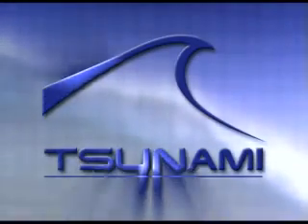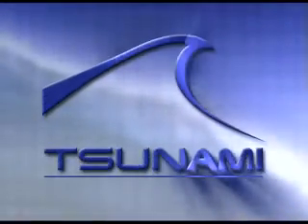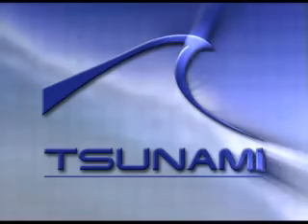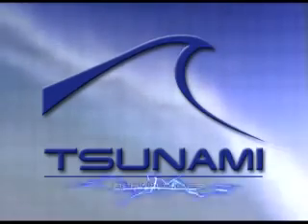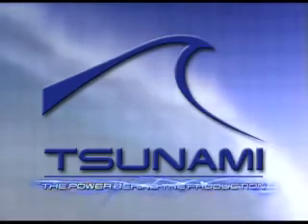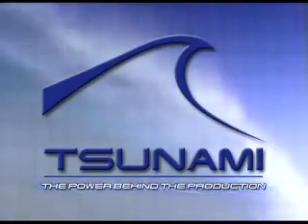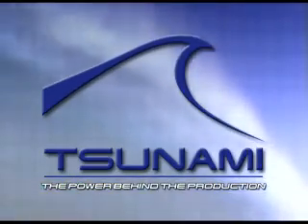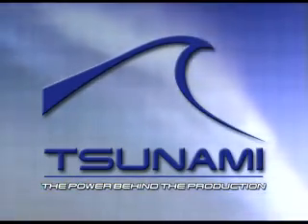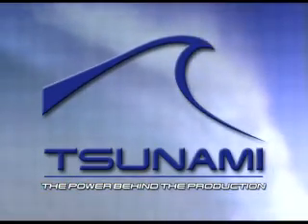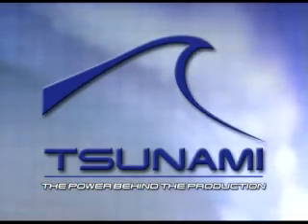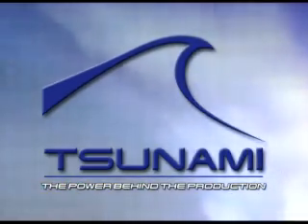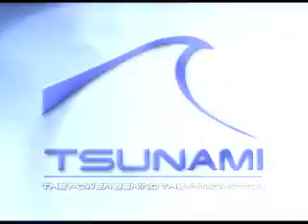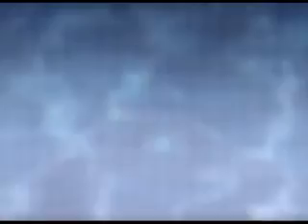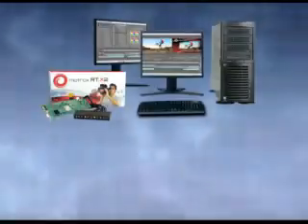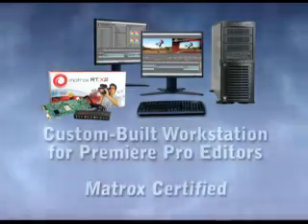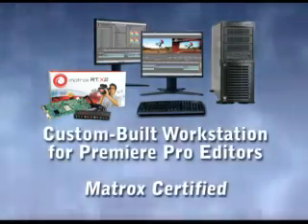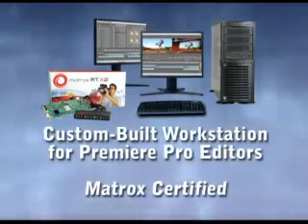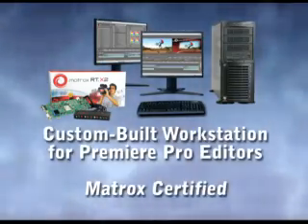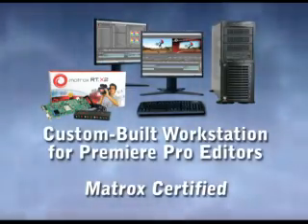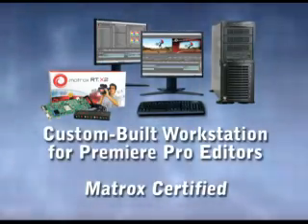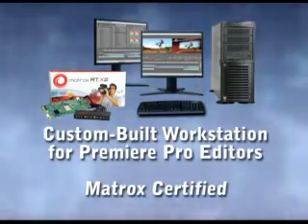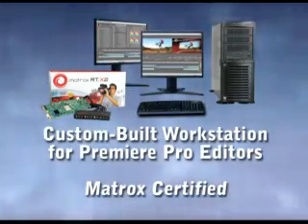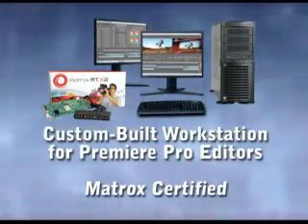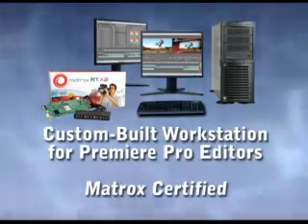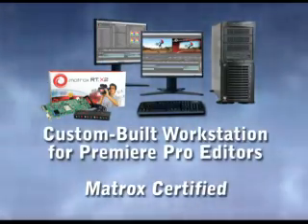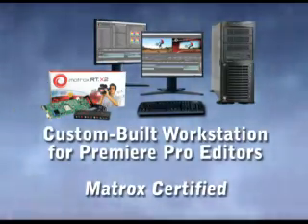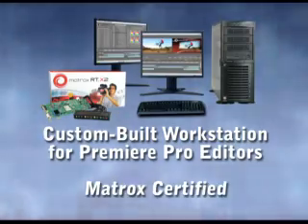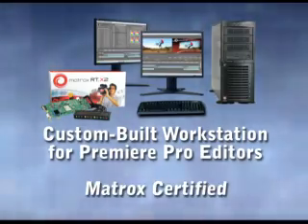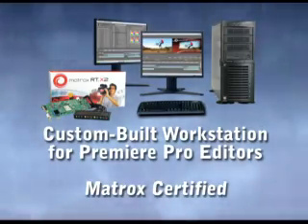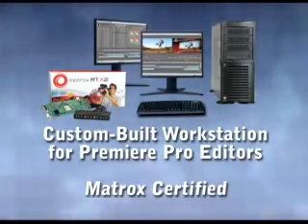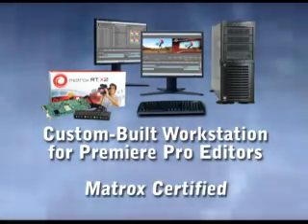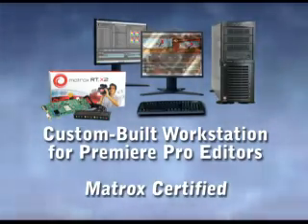Tsunami, the power behind the production. Tsunami RTX 2 is a custom-built editing workstation for Adobe Premiere Pro editors, certified by Matrox.